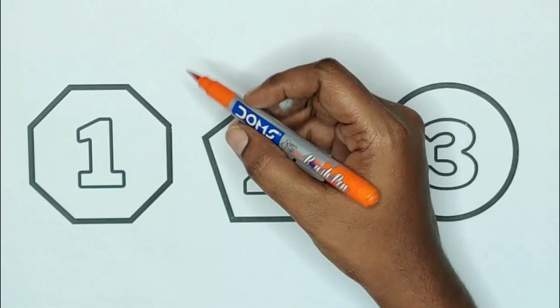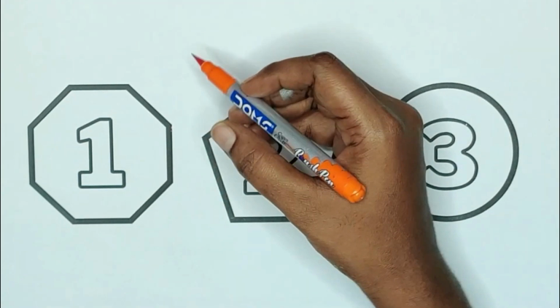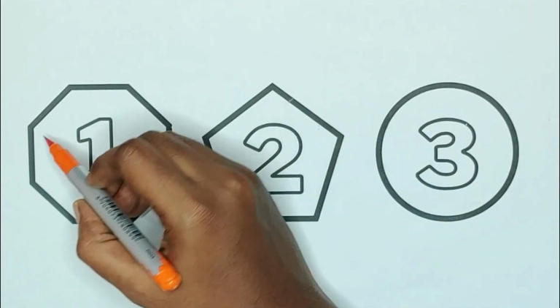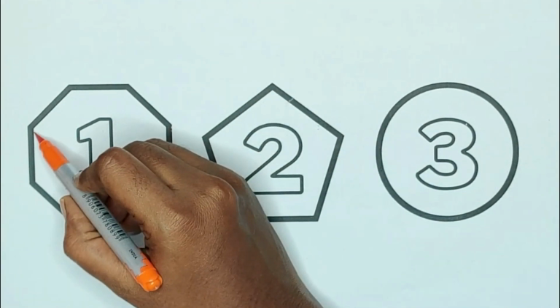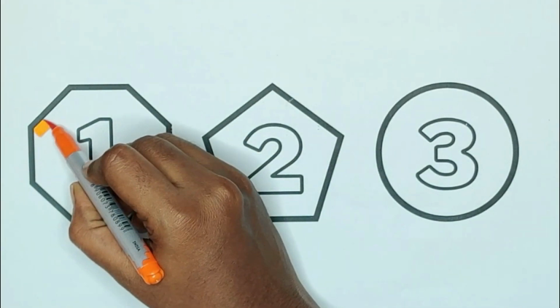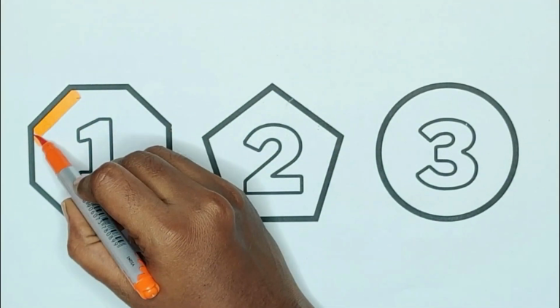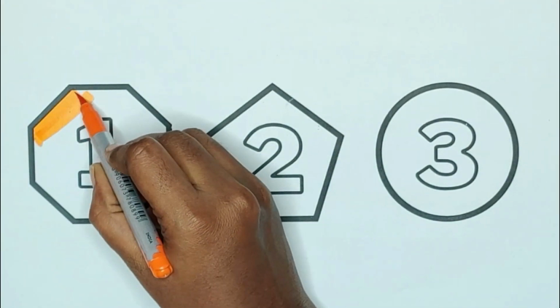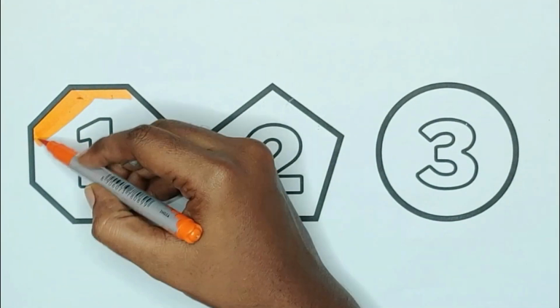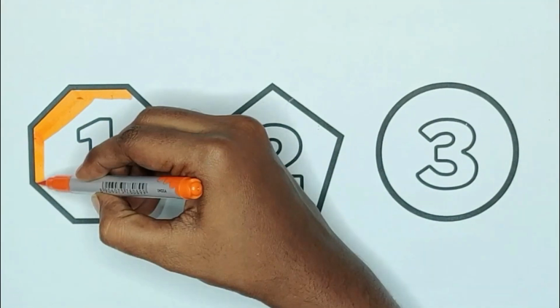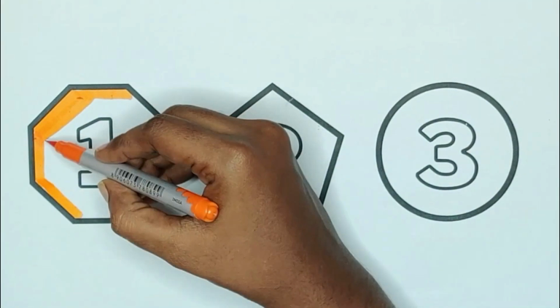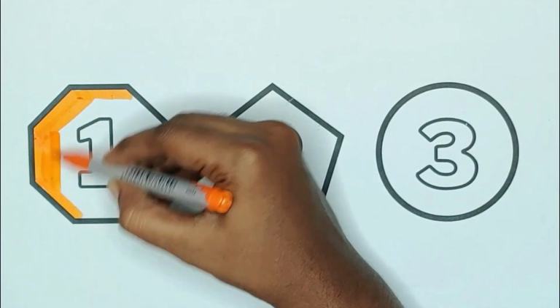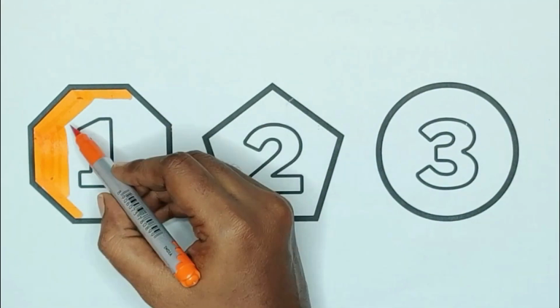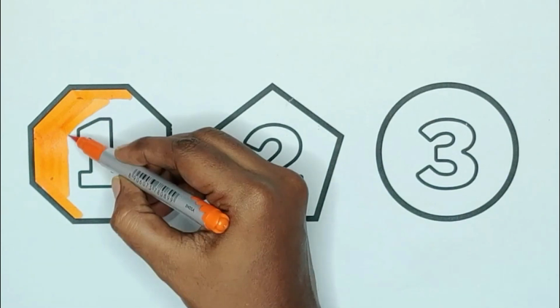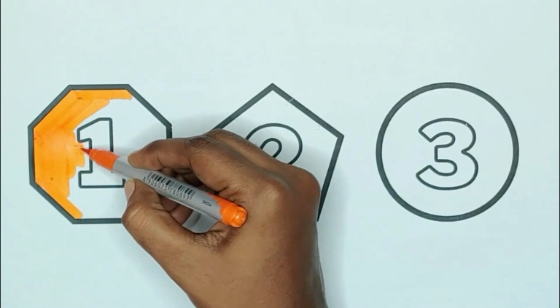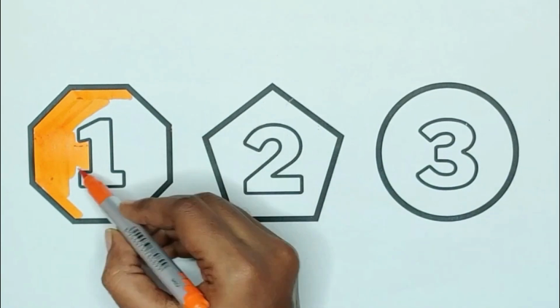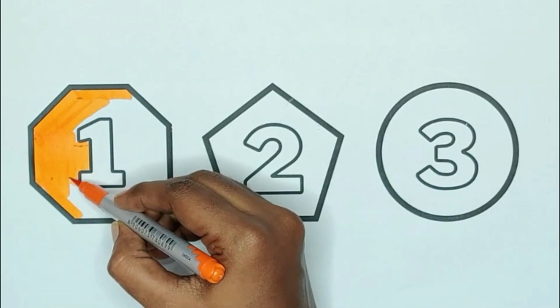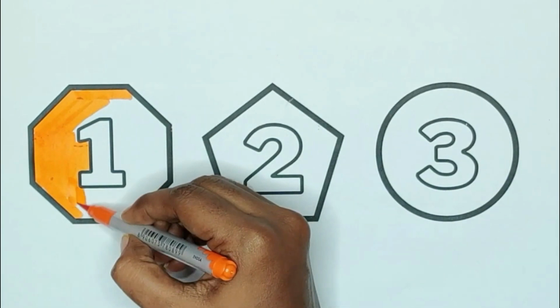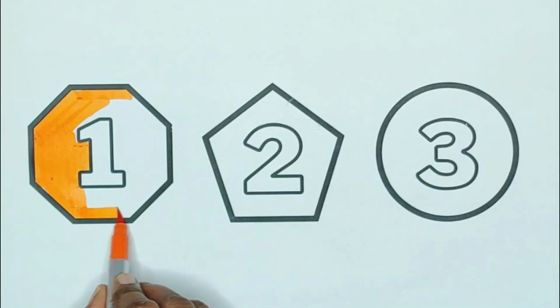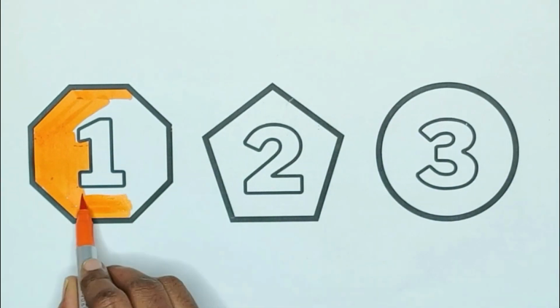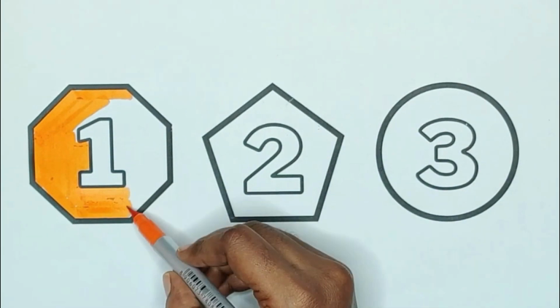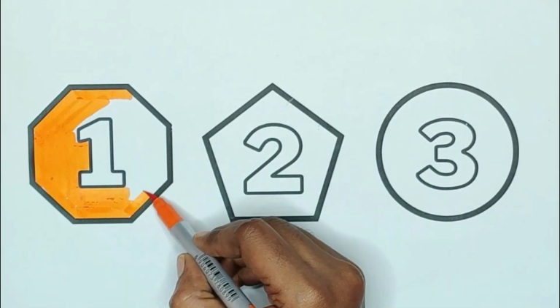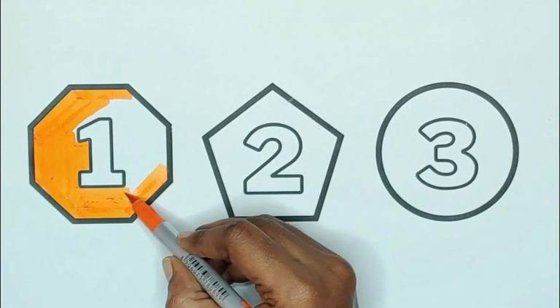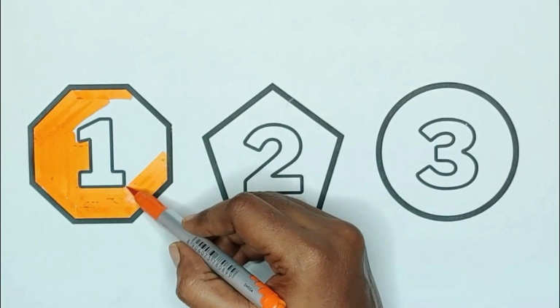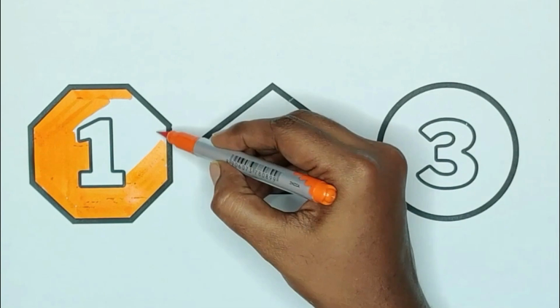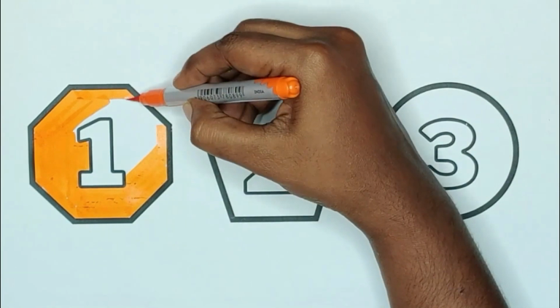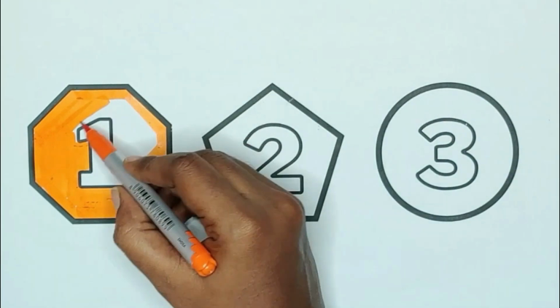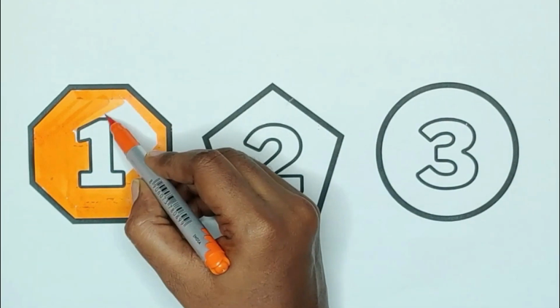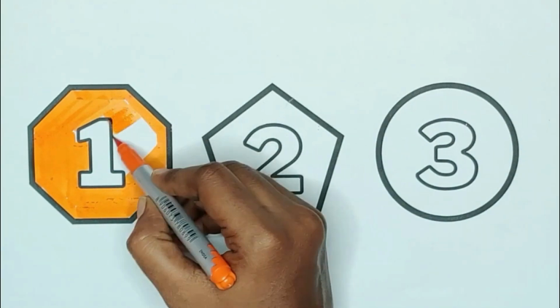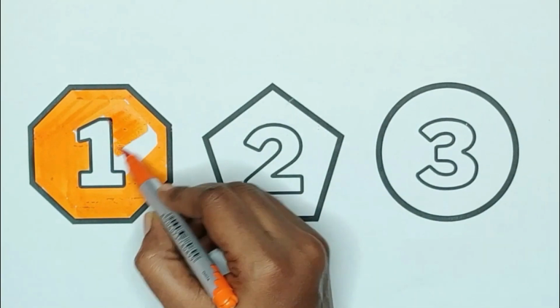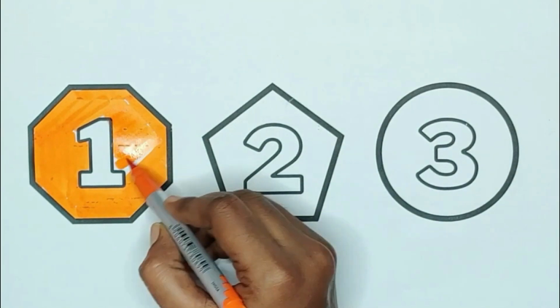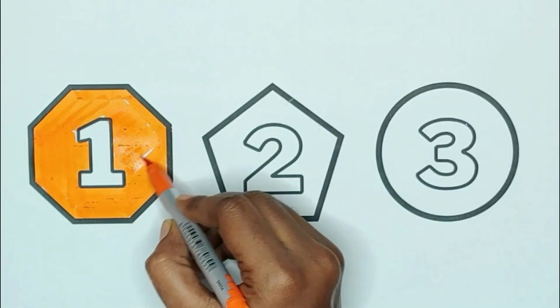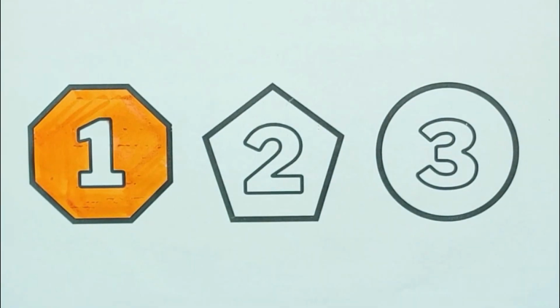Orange color, octagon. The shape is octagon. Orange color, octagon.